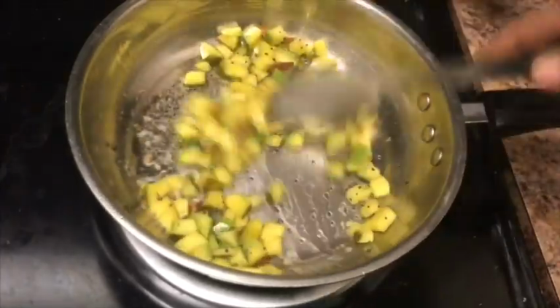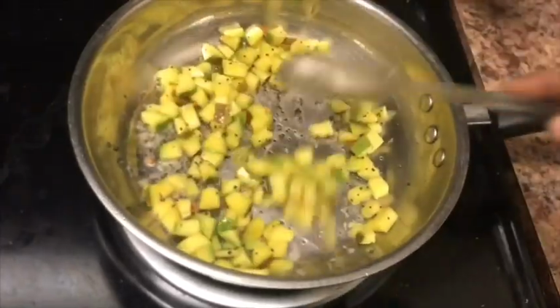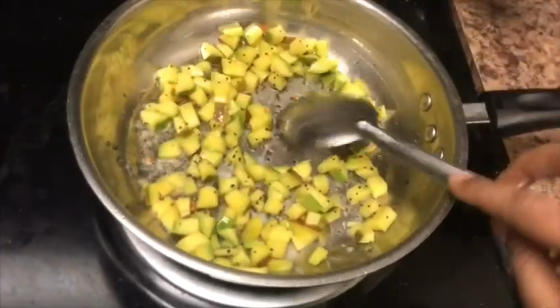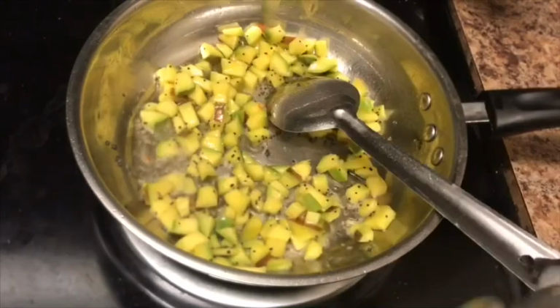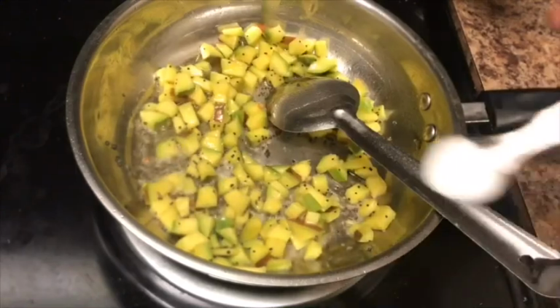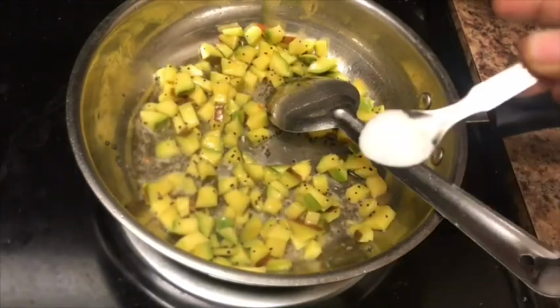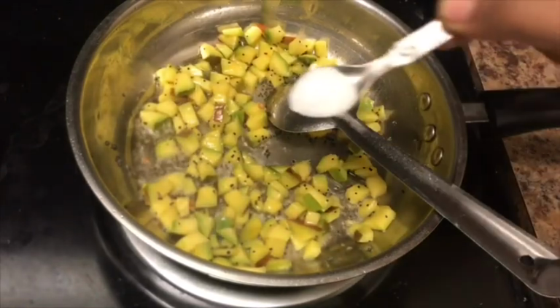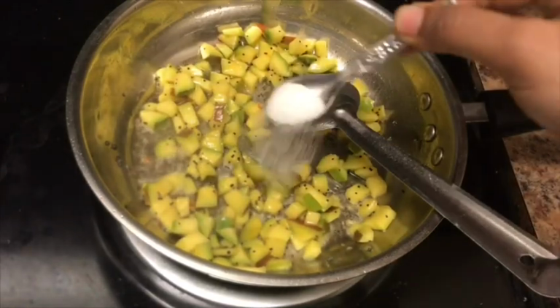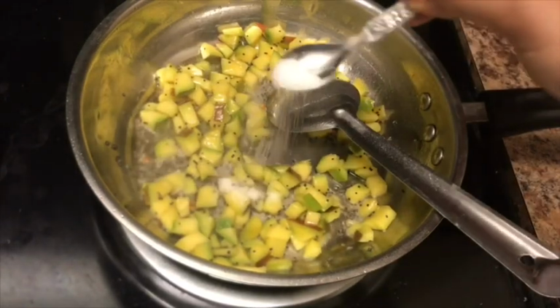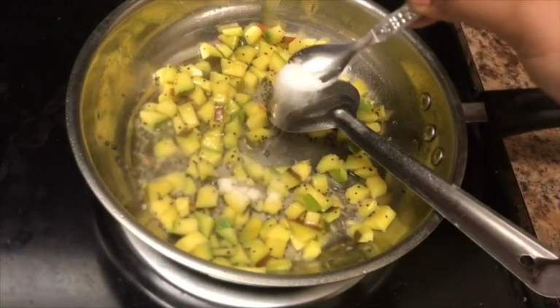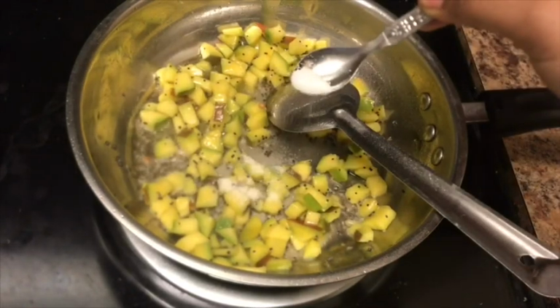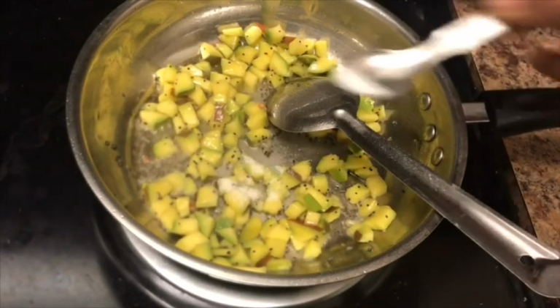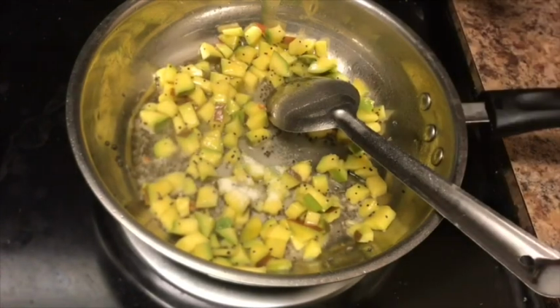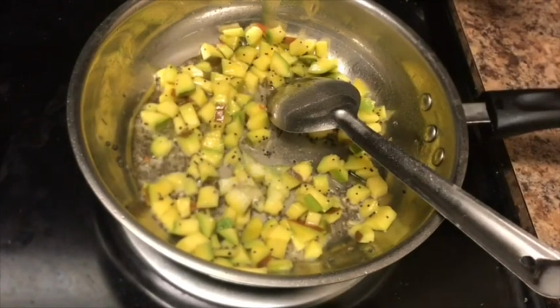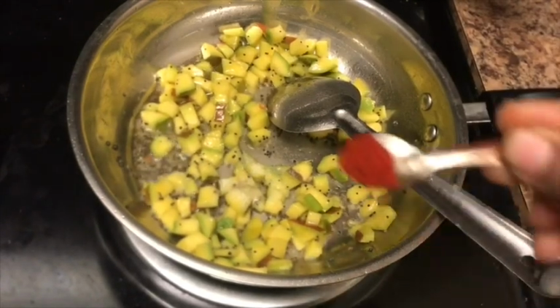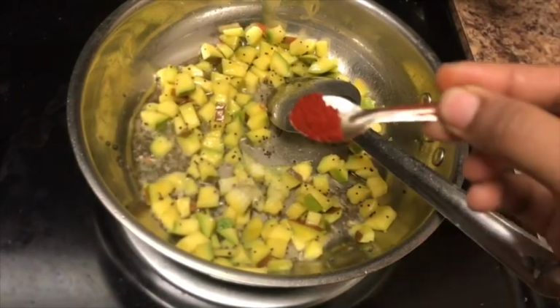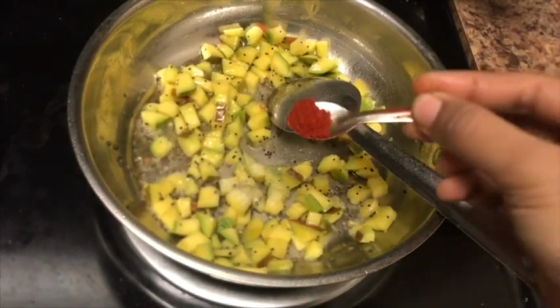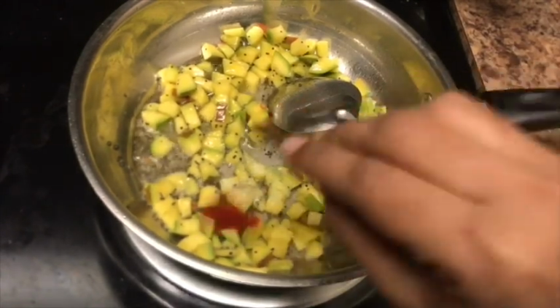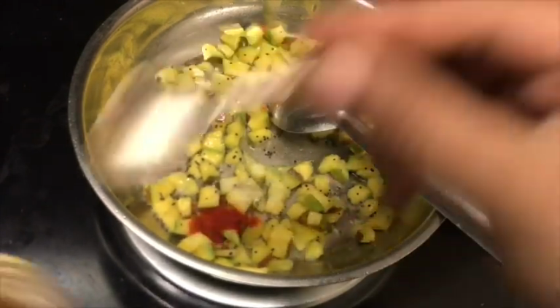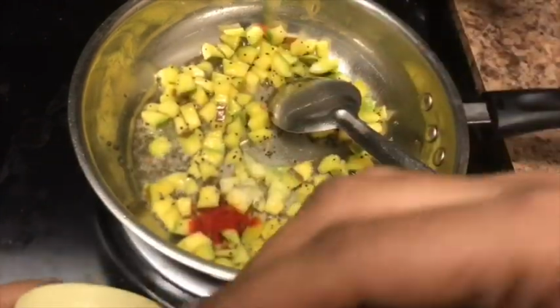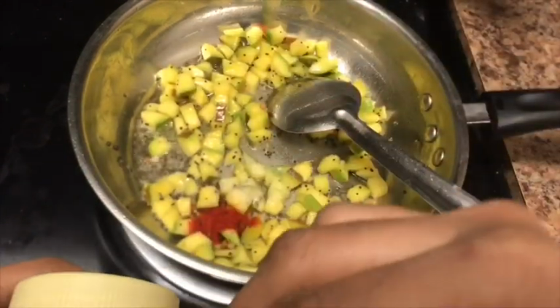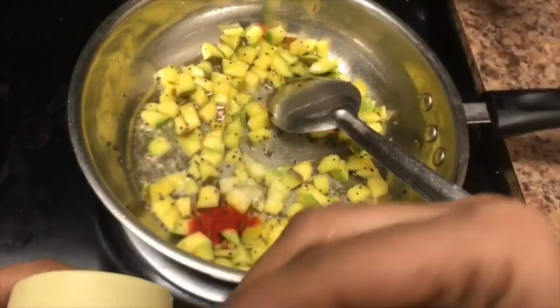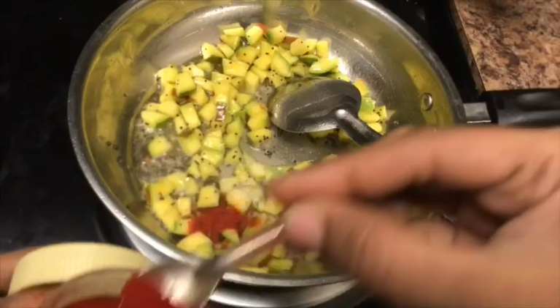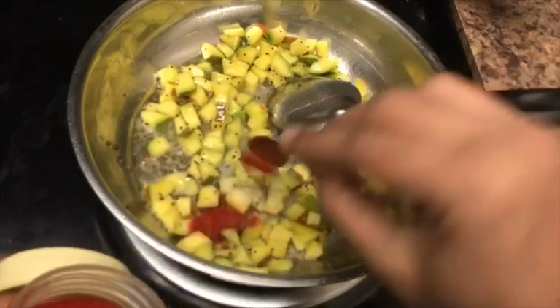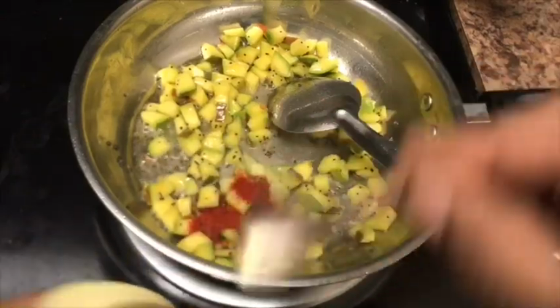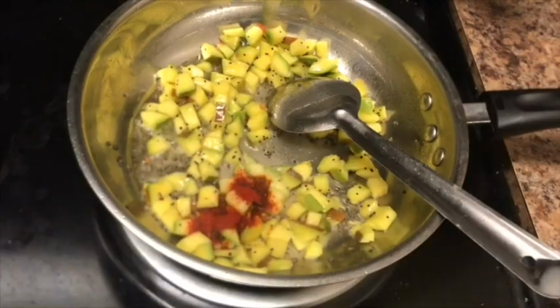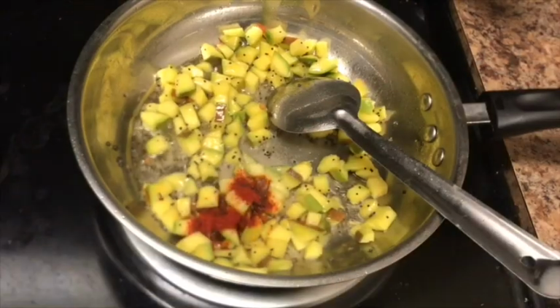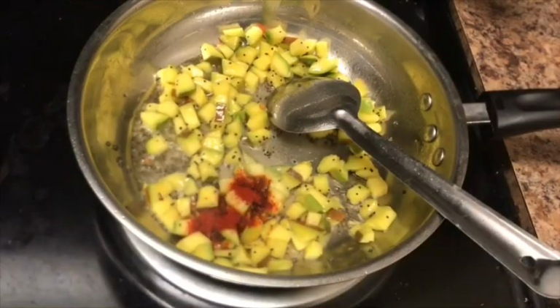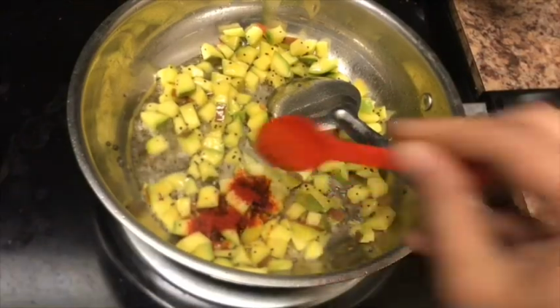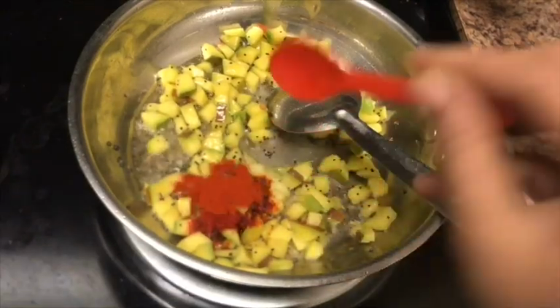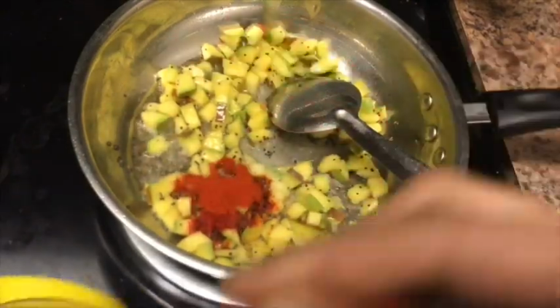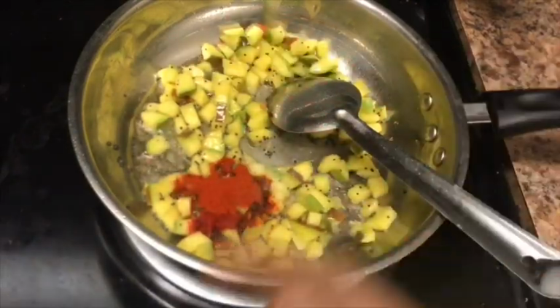Add 1 teaspoon of mango, 1 teaspoon of hashmary, and 1 teaspoon of sauce.